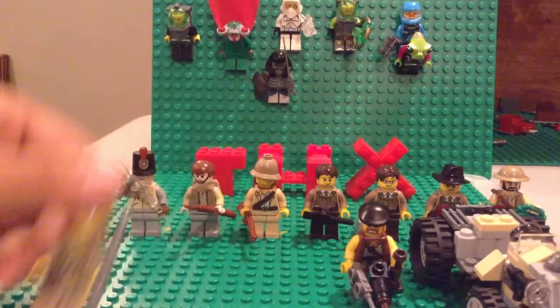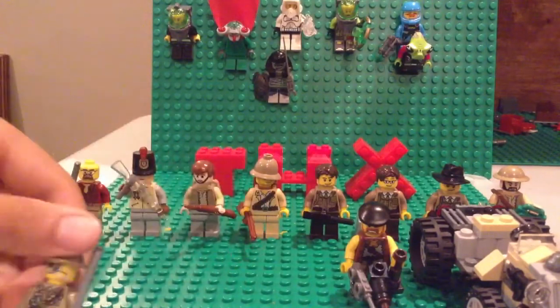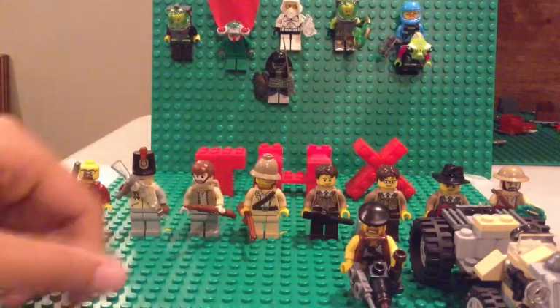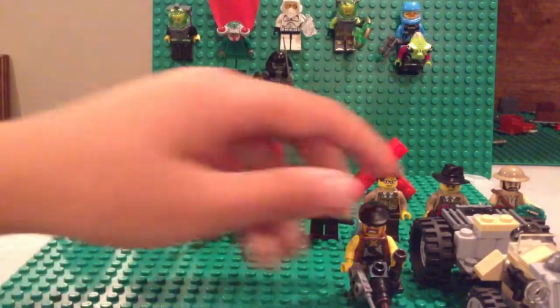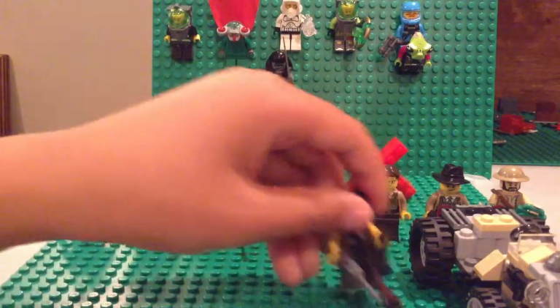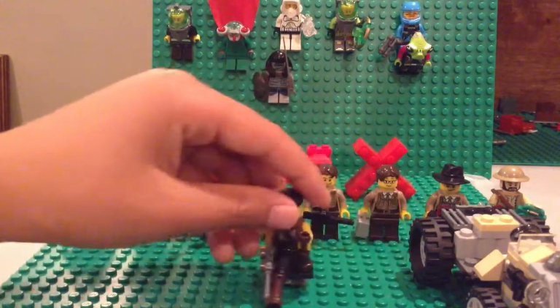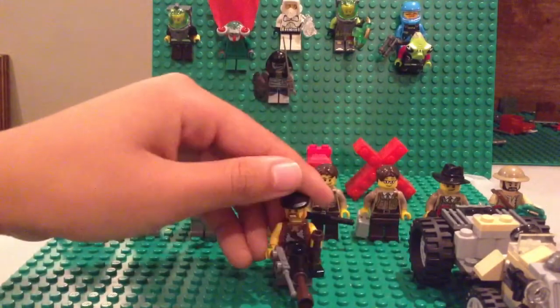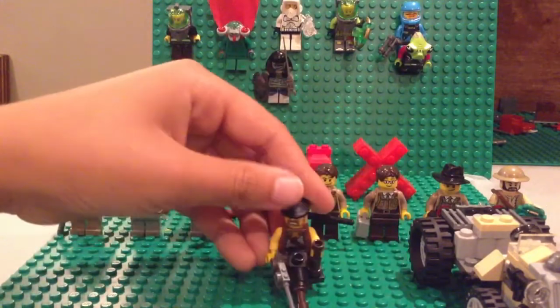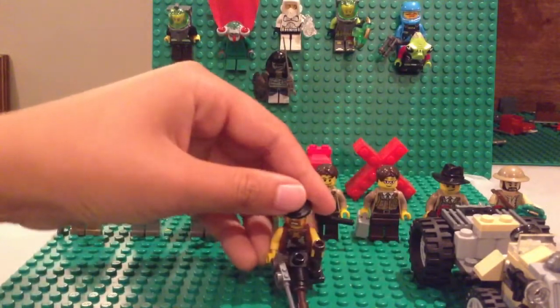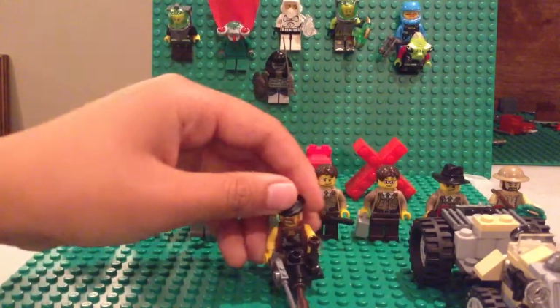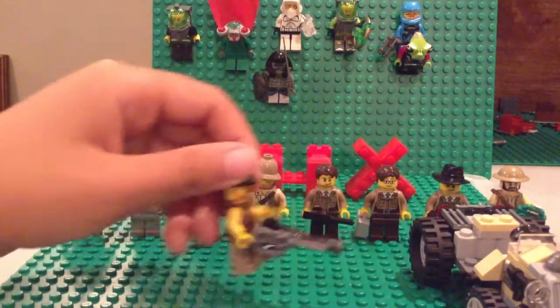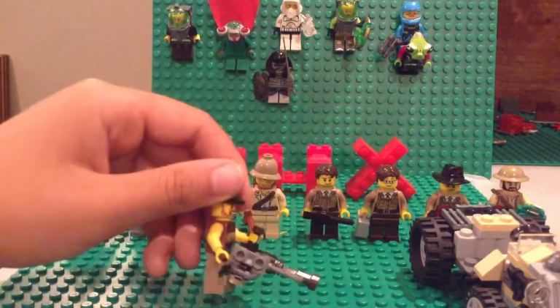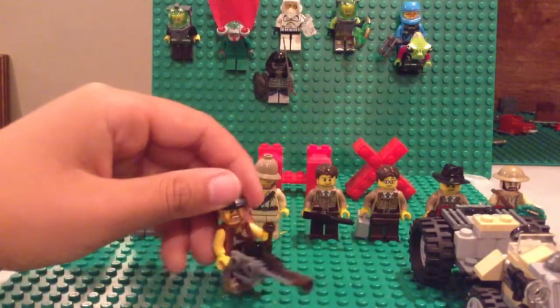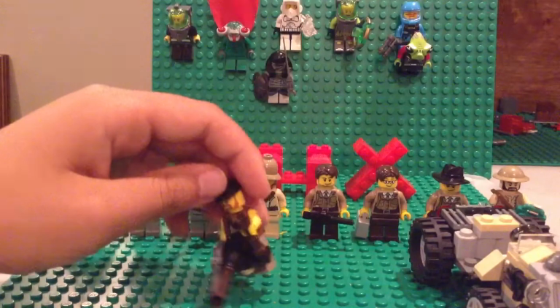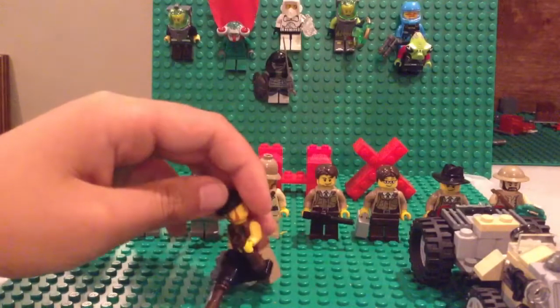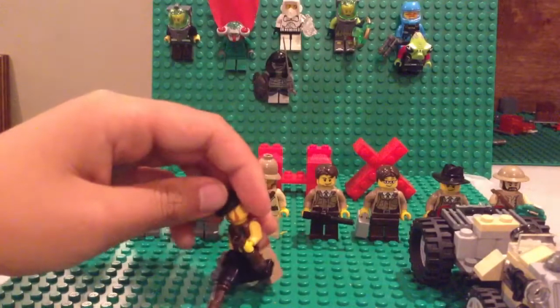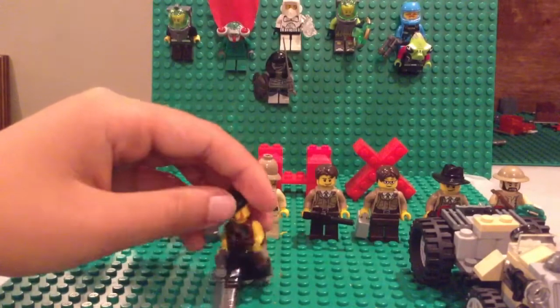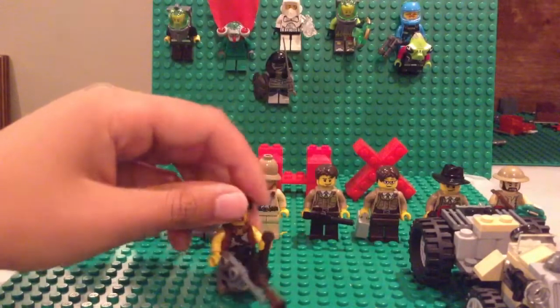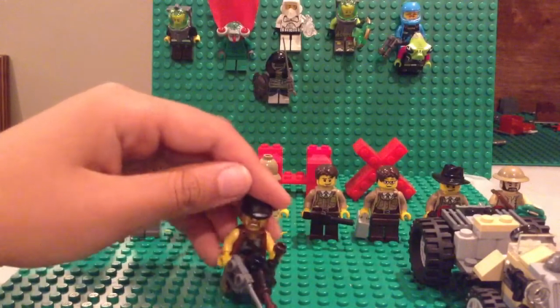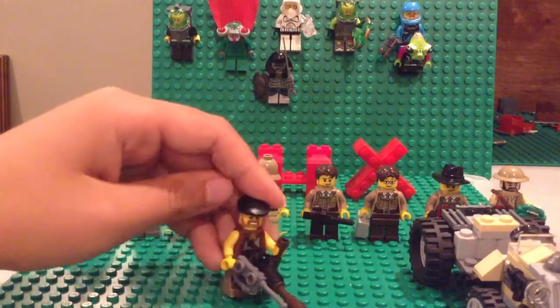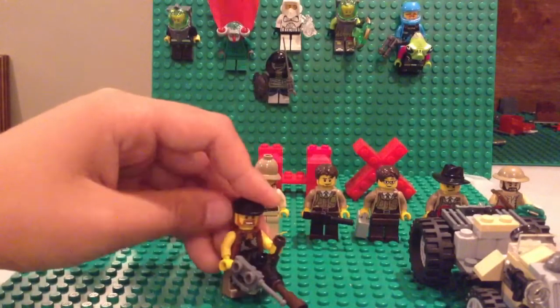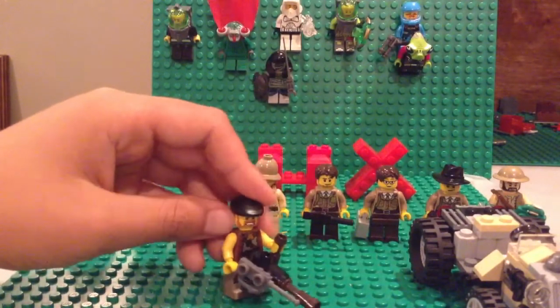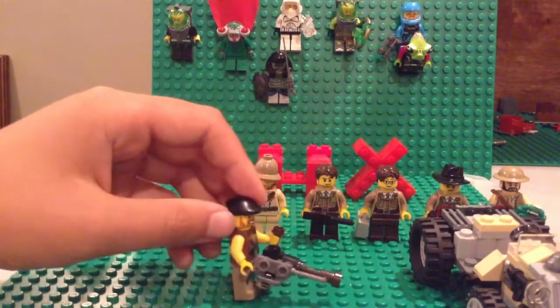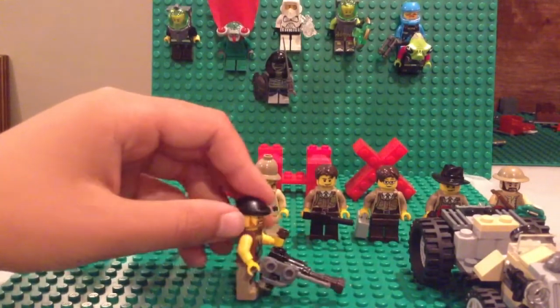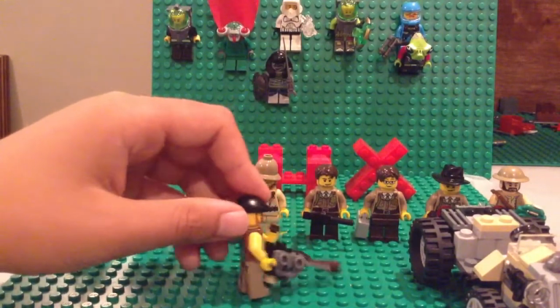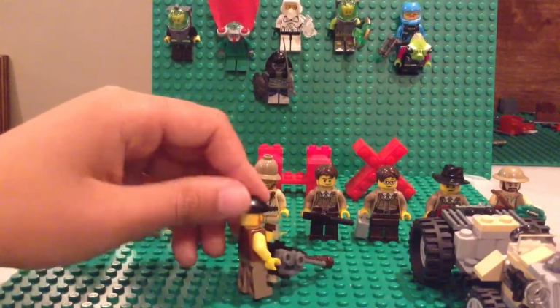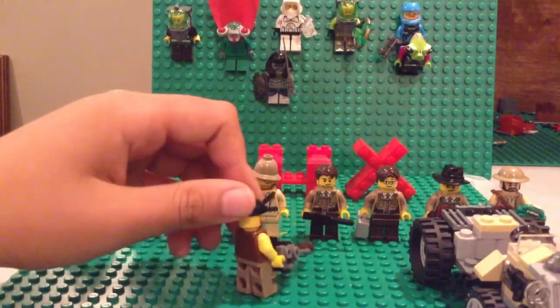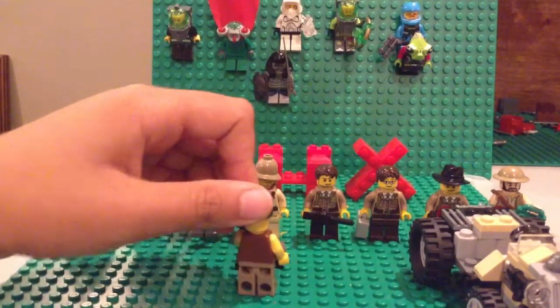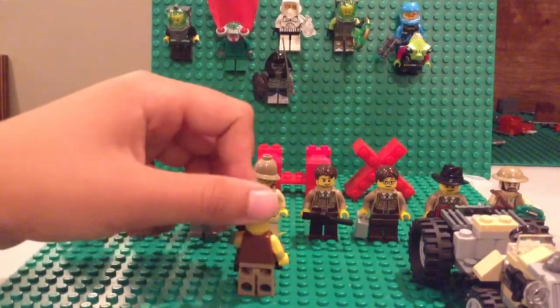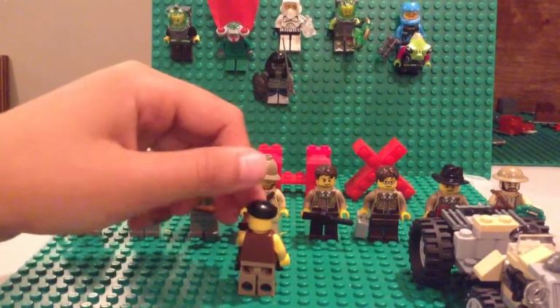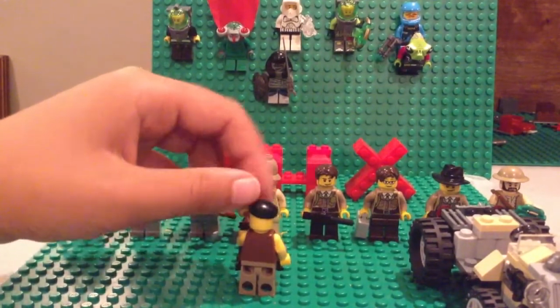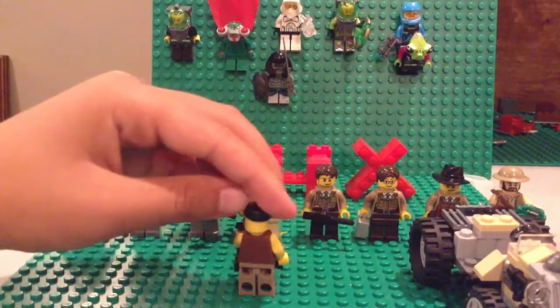And here's the heavy machine gunner. This is a custom made machine gun, really easy to make. The front, the side, the back is kind of plain.